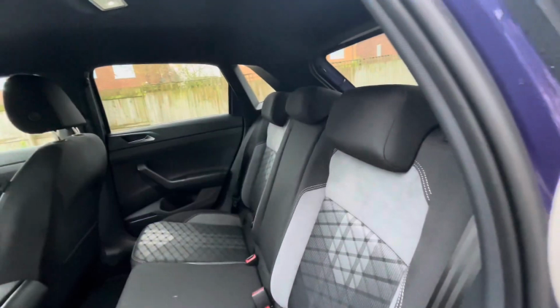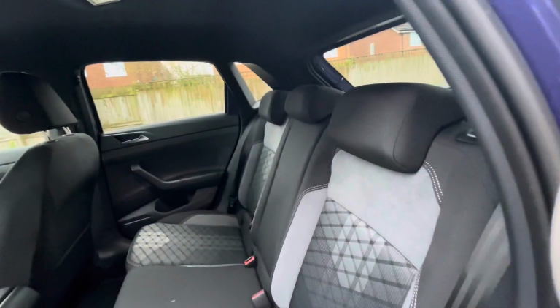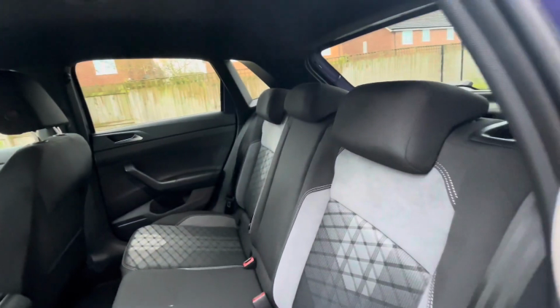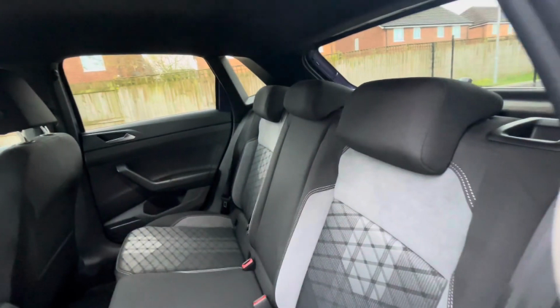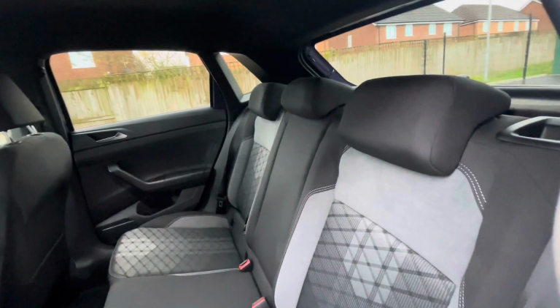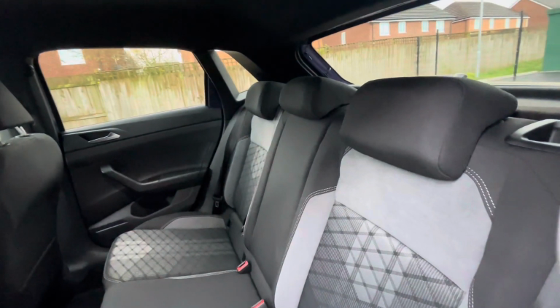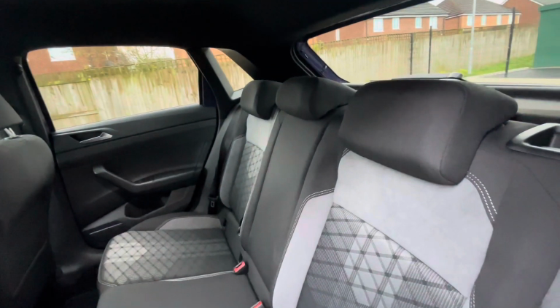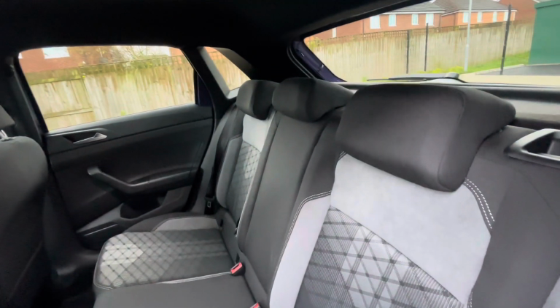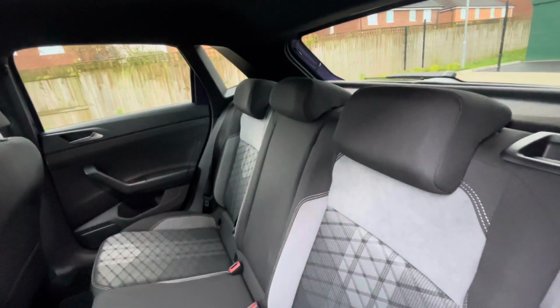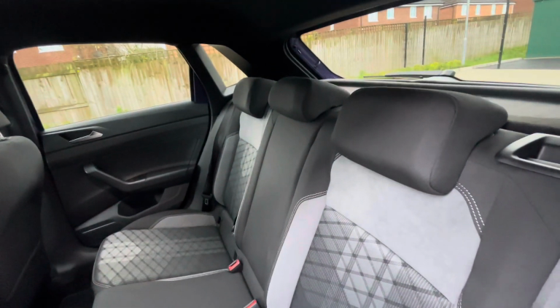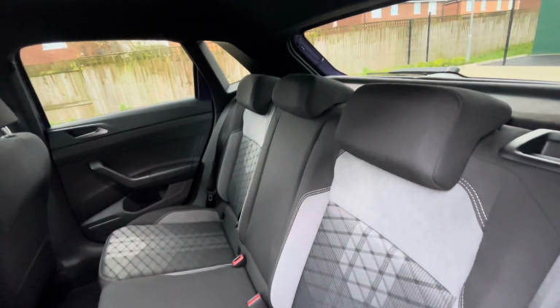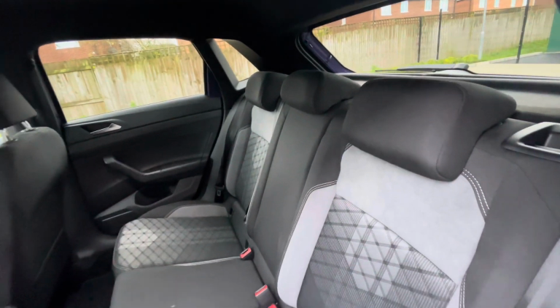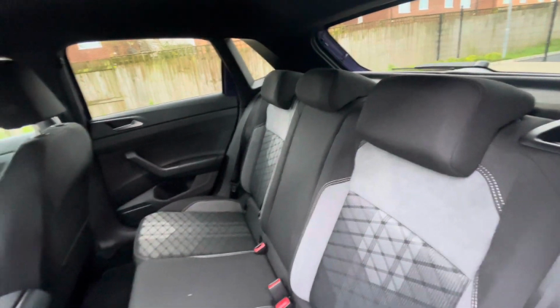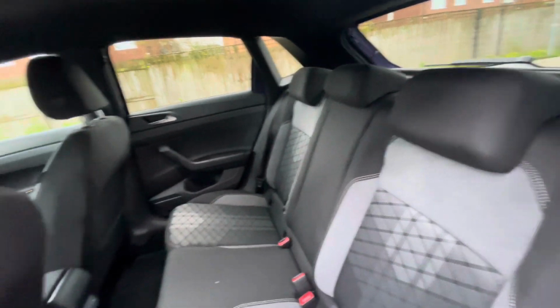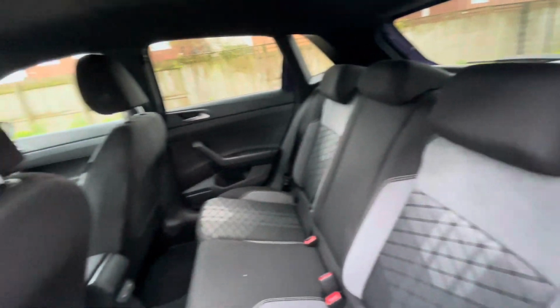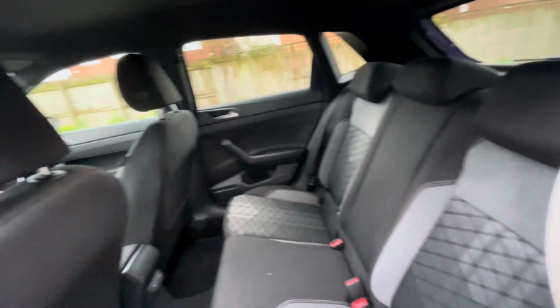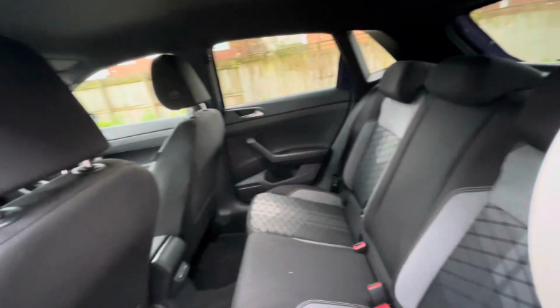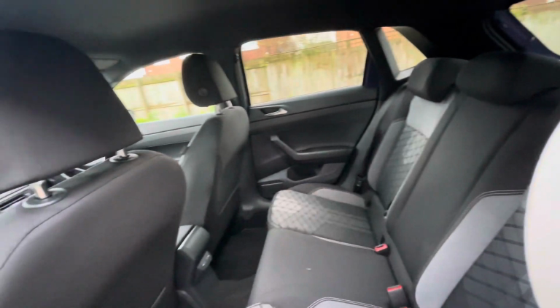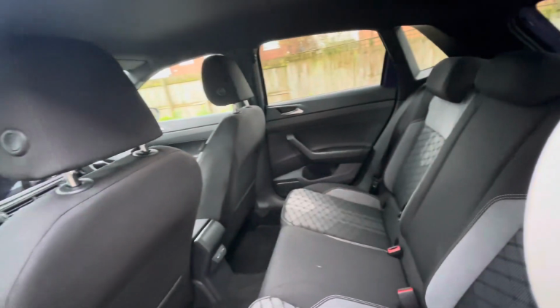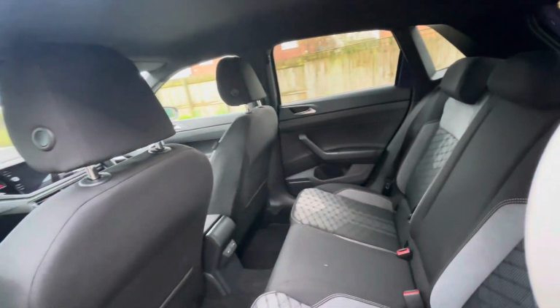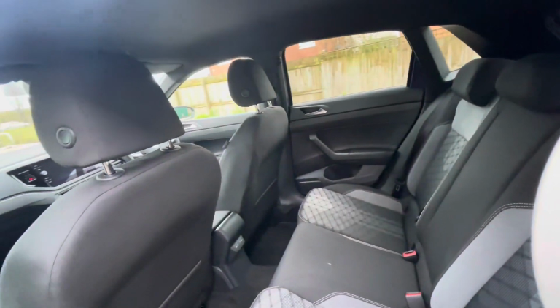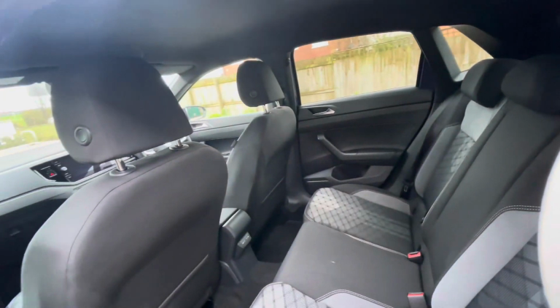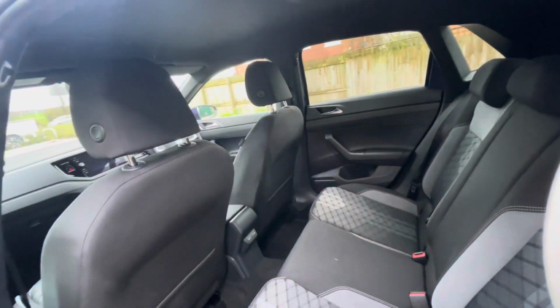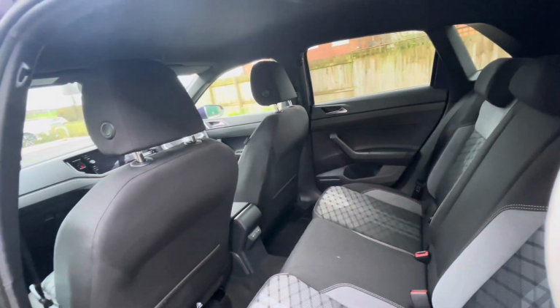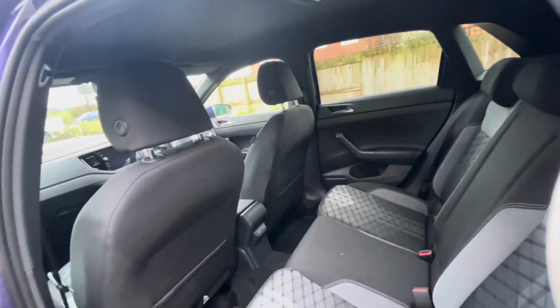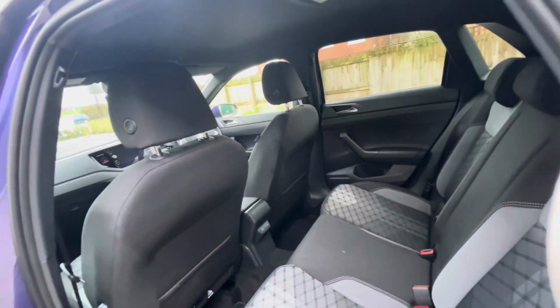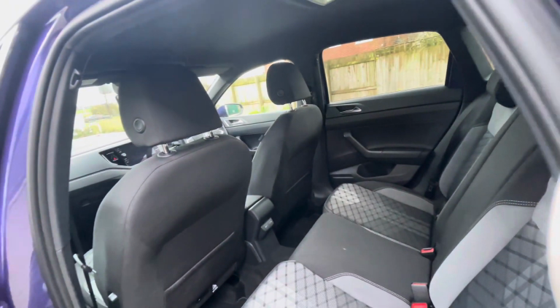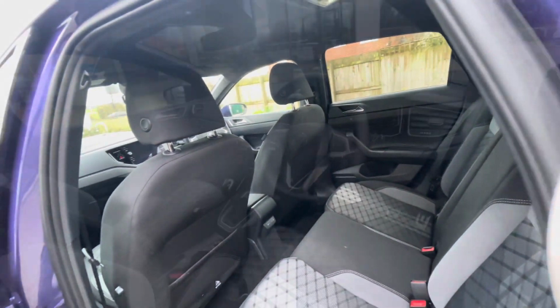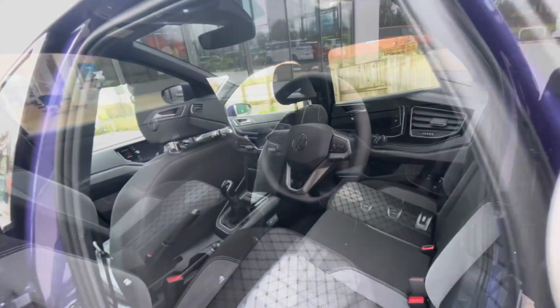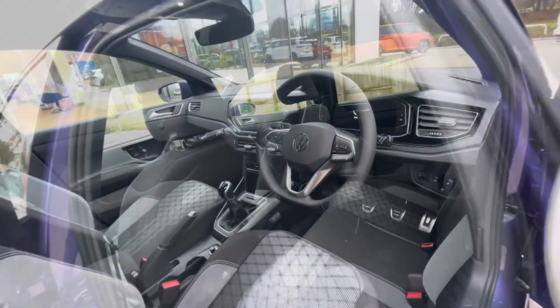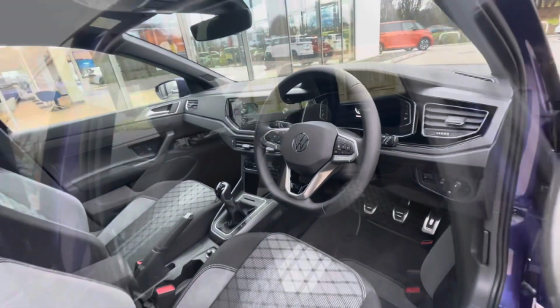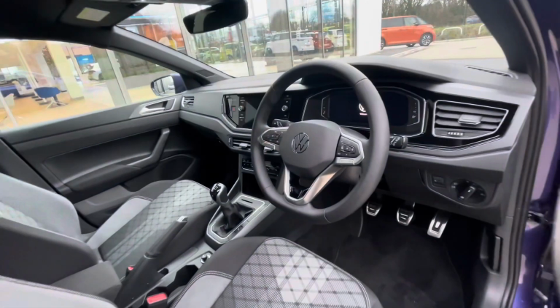The car comes with ISOFIX points in the back for rear child seats, alongside USB-C inputs in the back for rear passengers' convenience. This is a perfect young family vehicle.